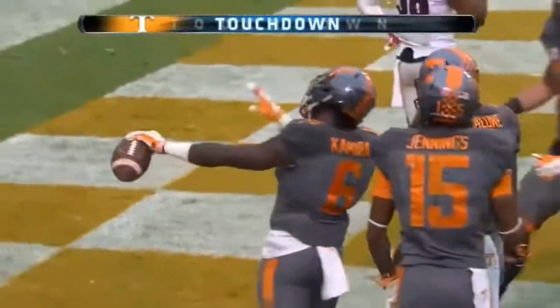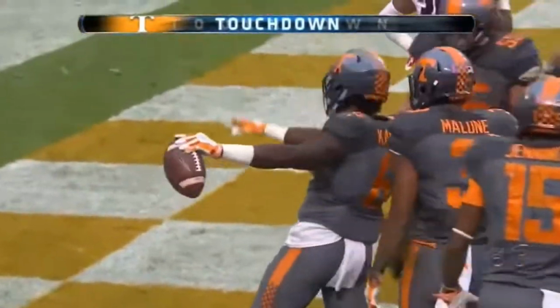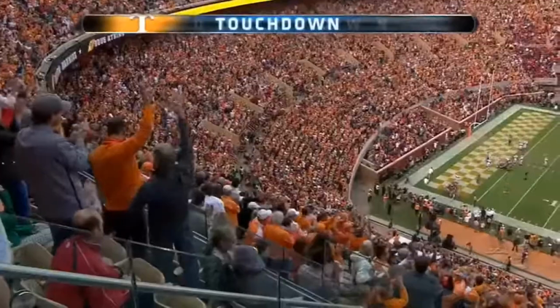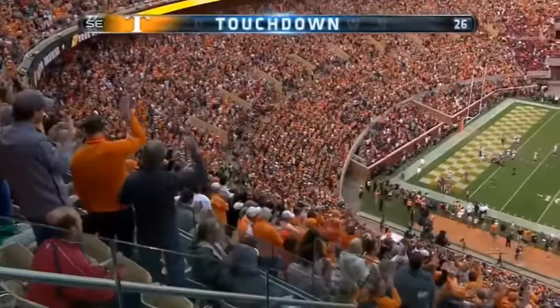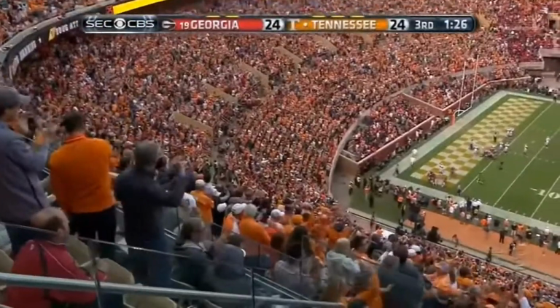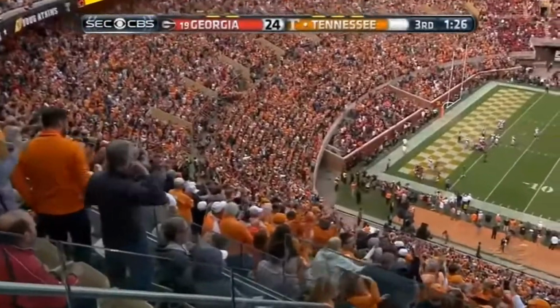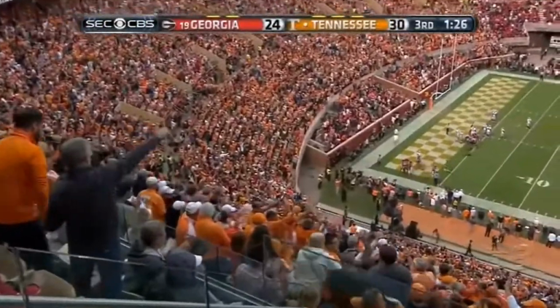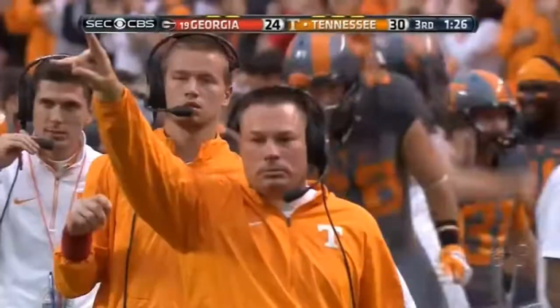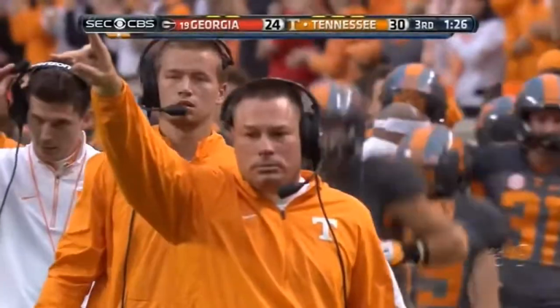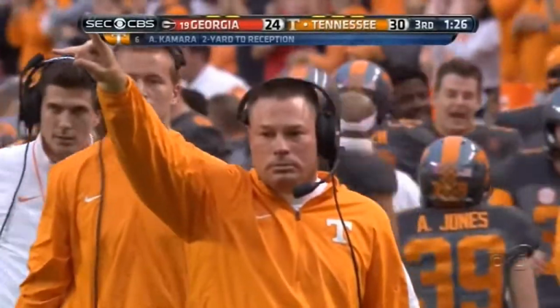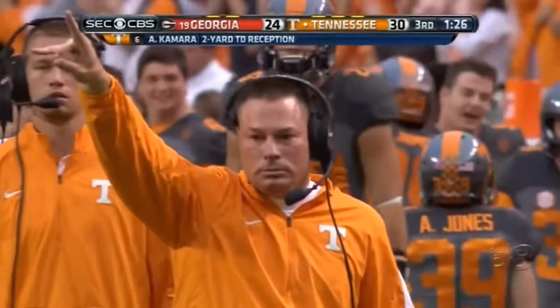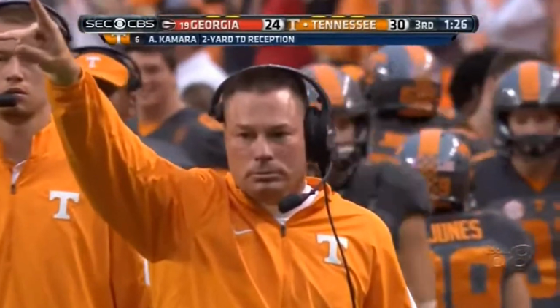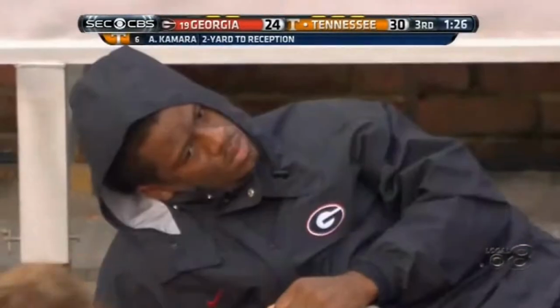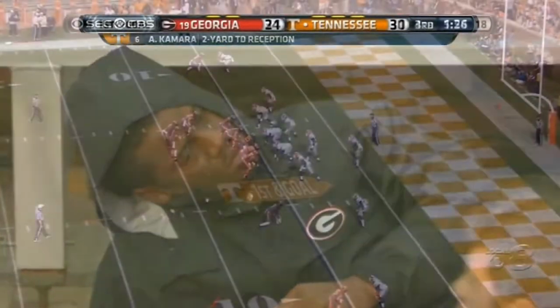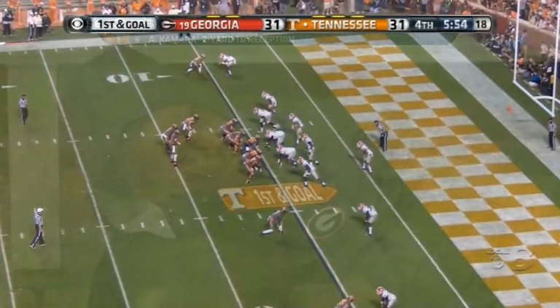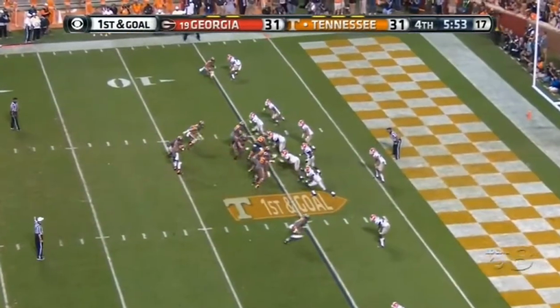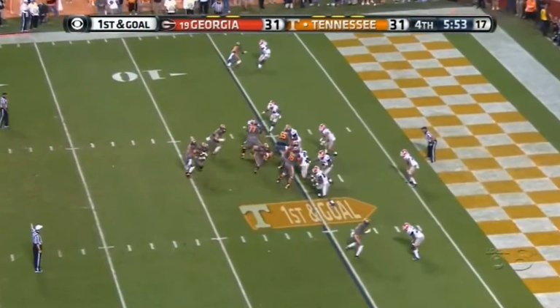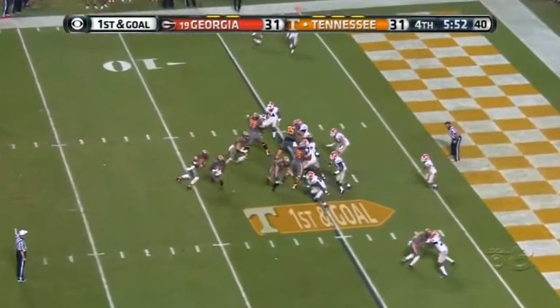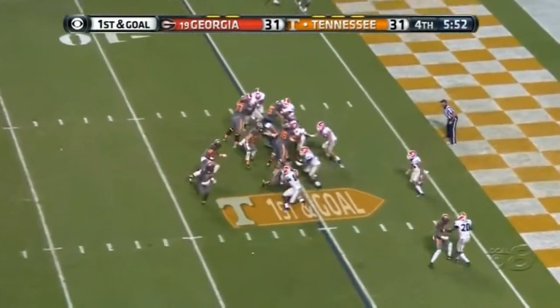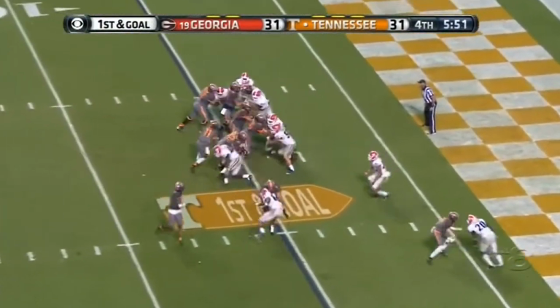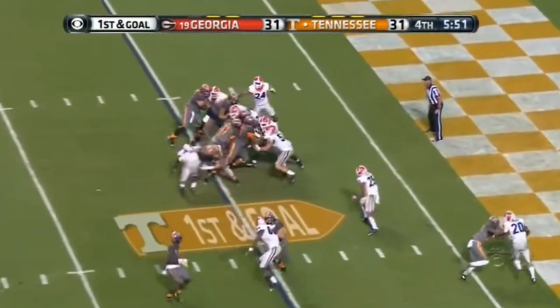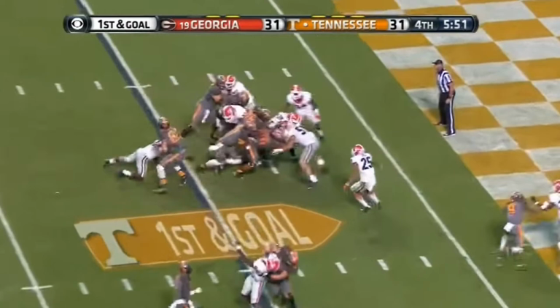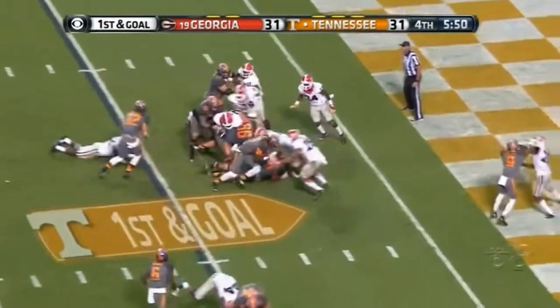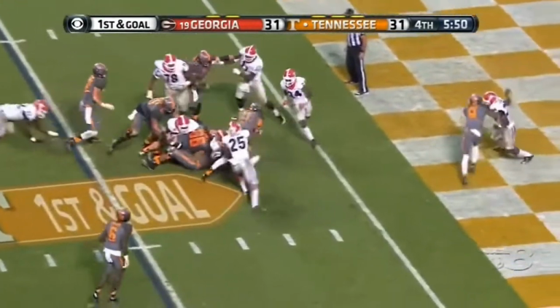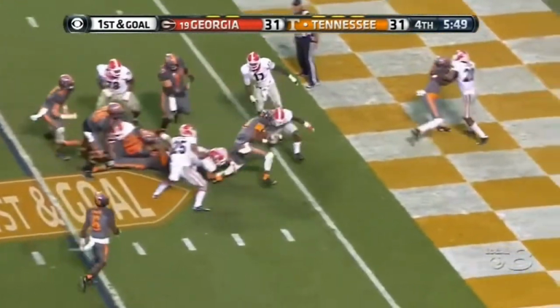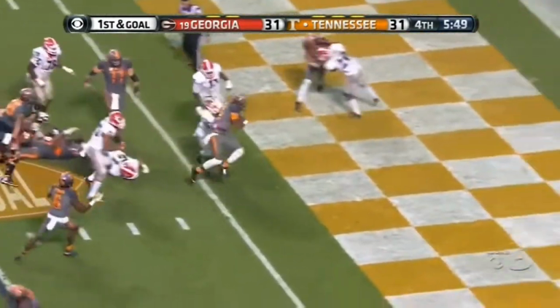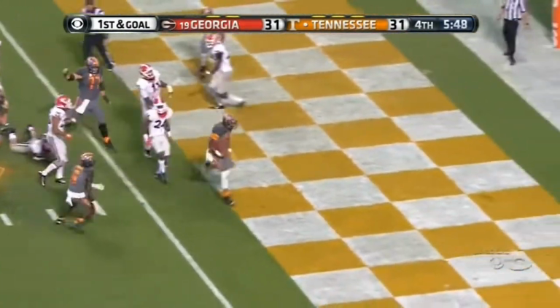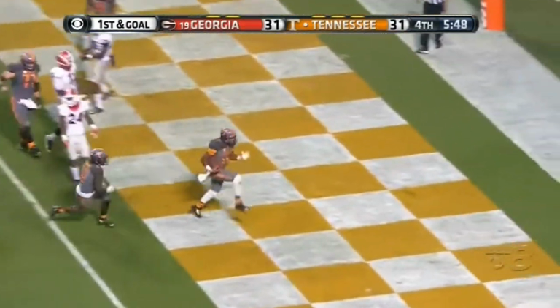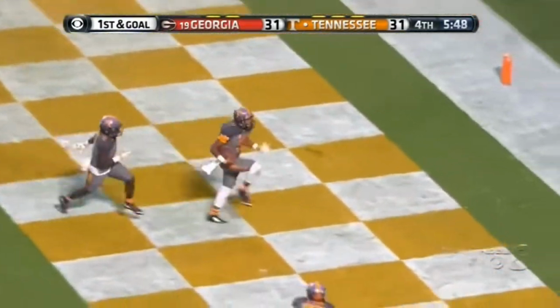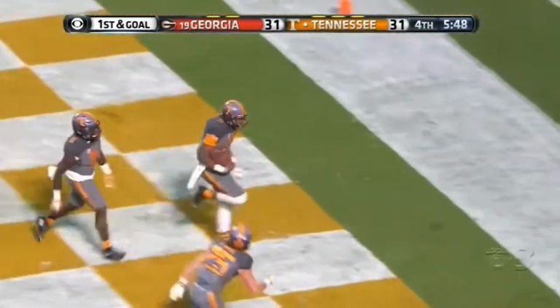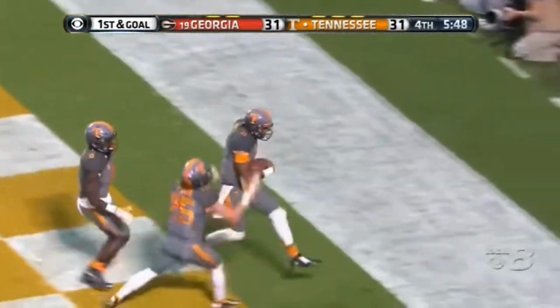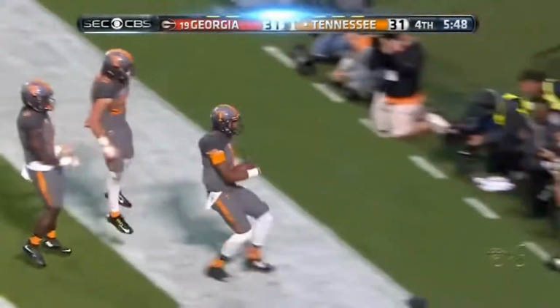Same play to the left that they ran to the right in the first half. What a blind man Jones and Hall — what a story. Up the middle, Dobbs driving. Touchdown Tennessee.